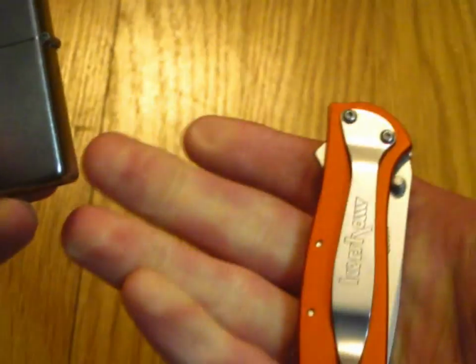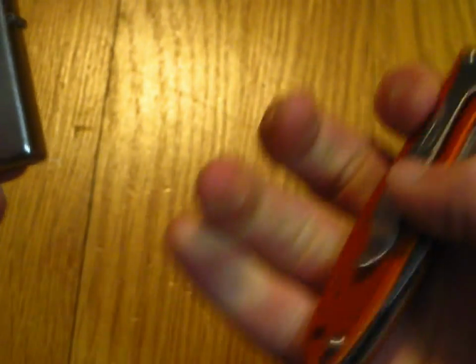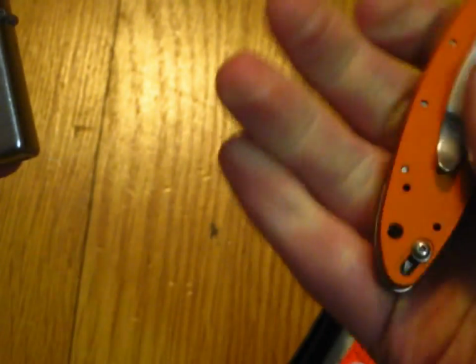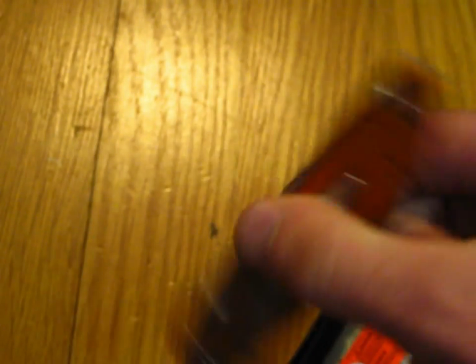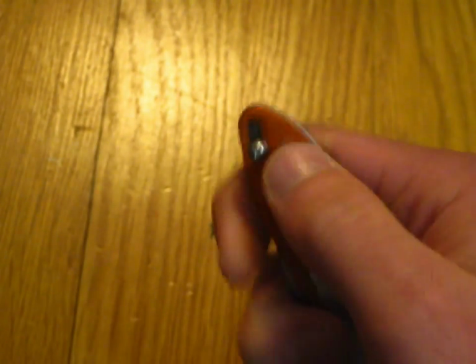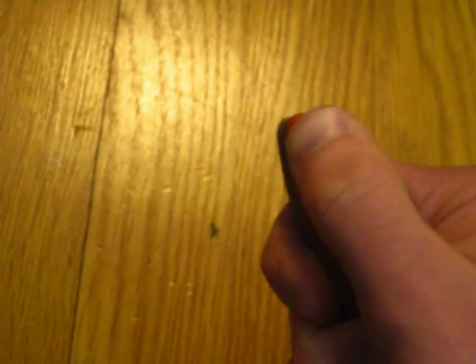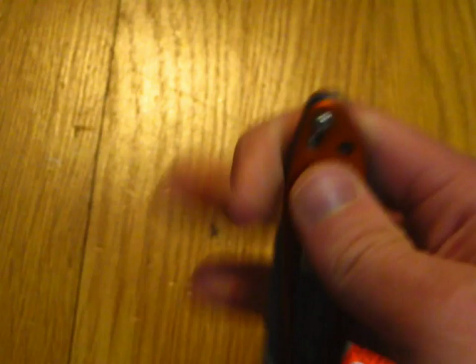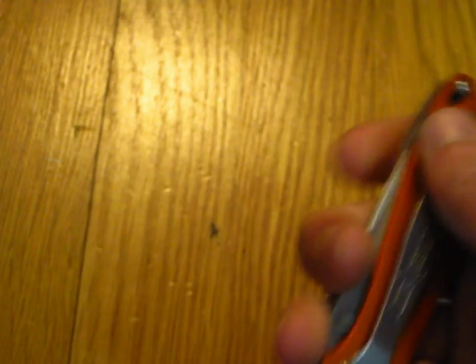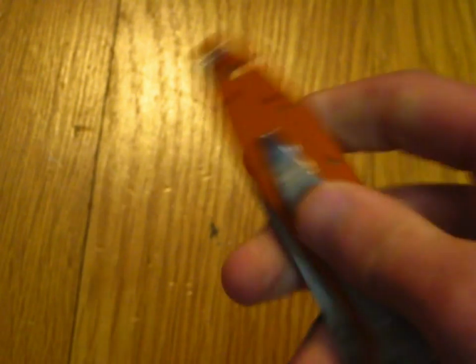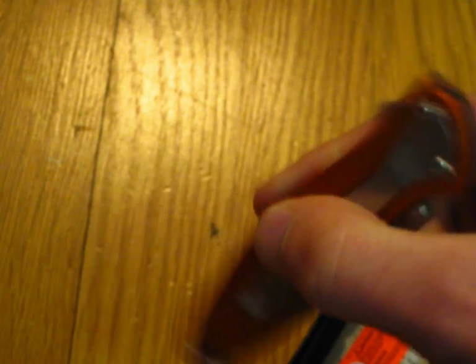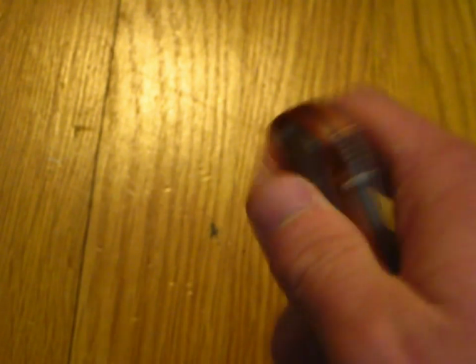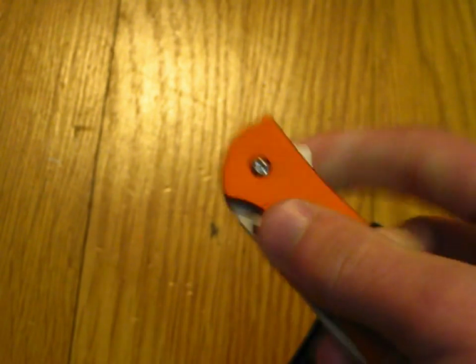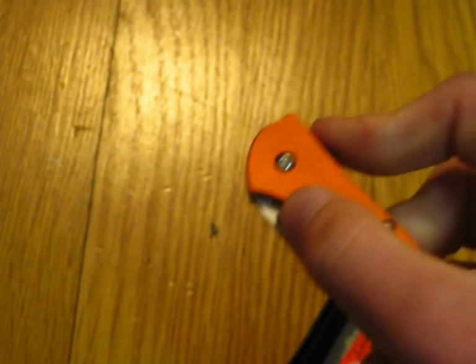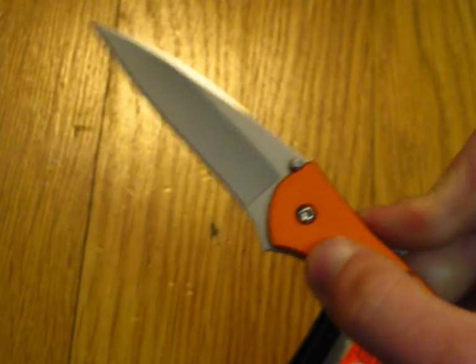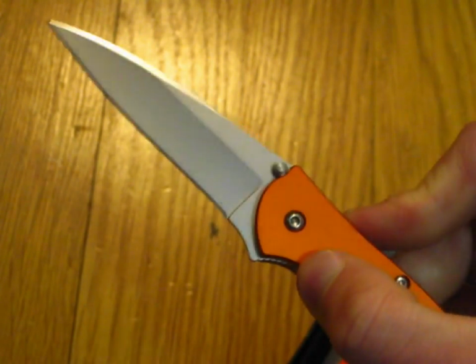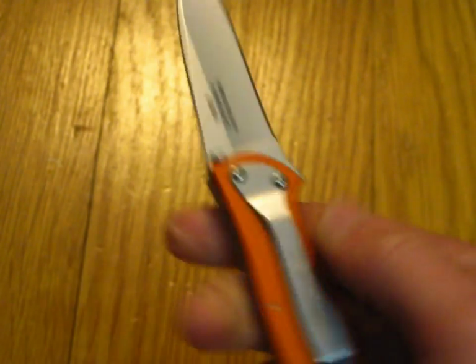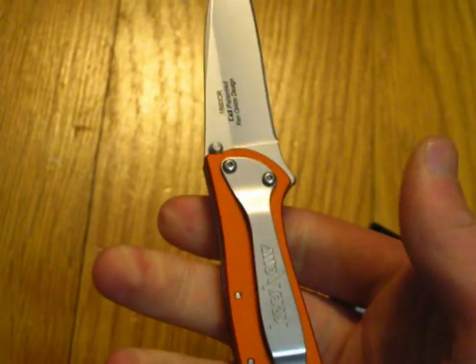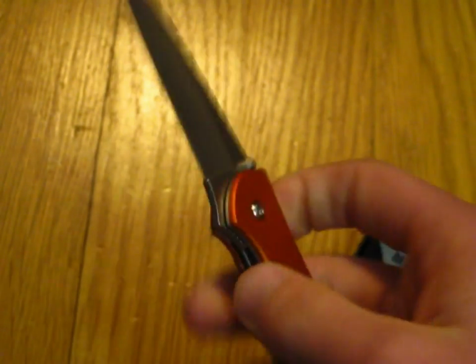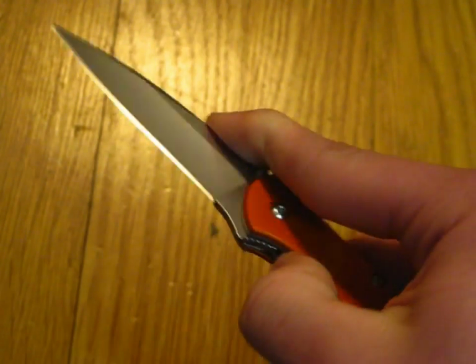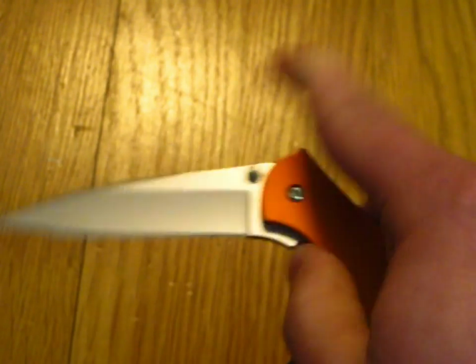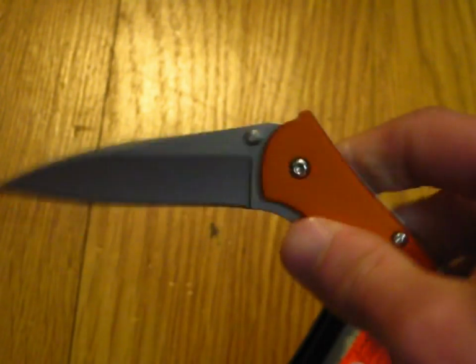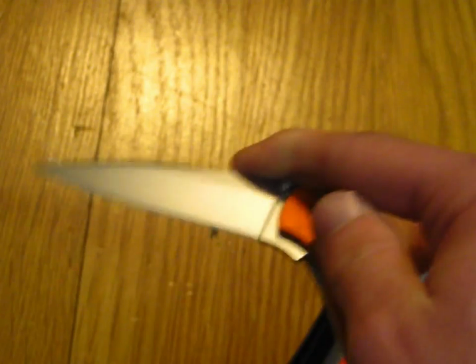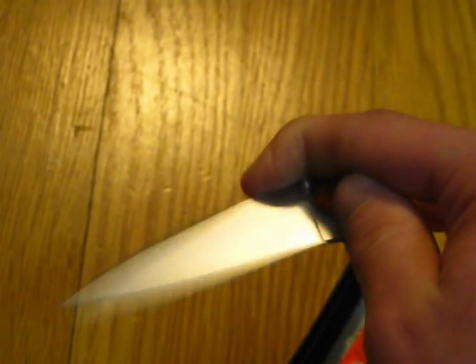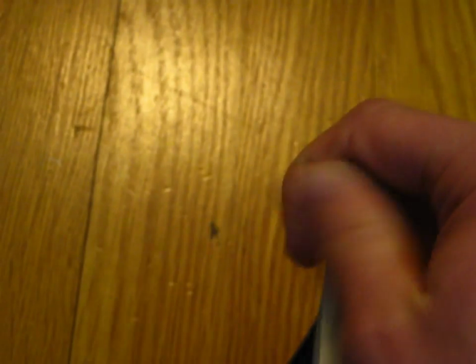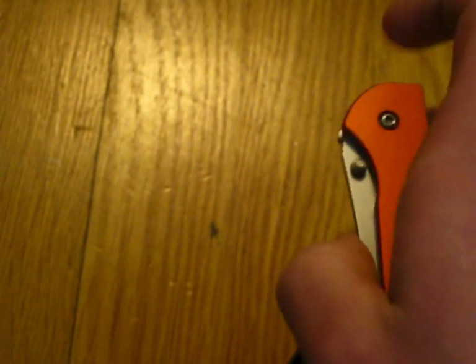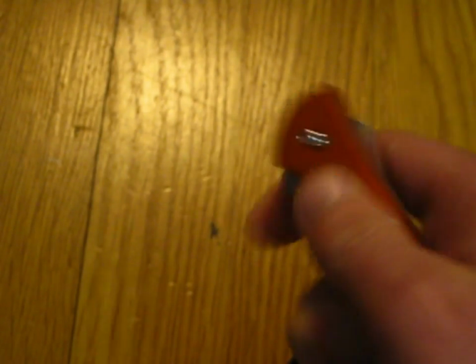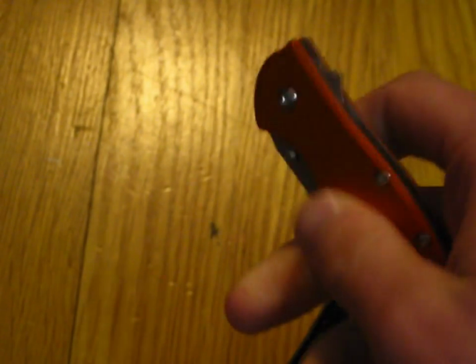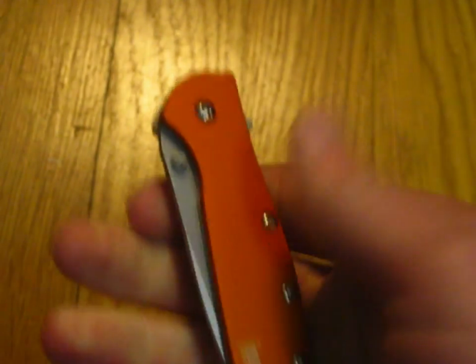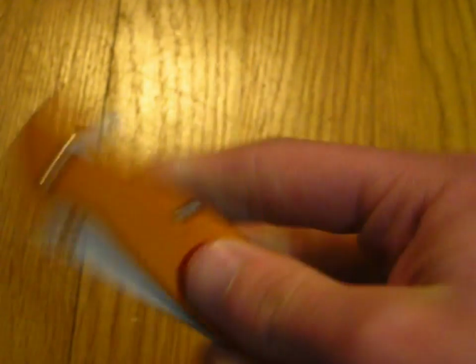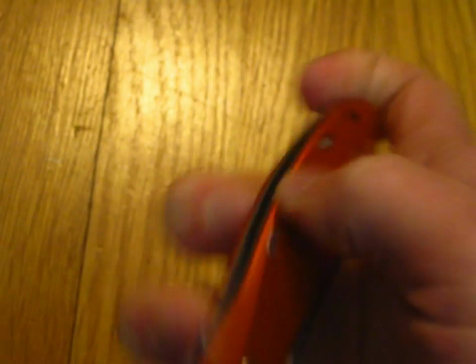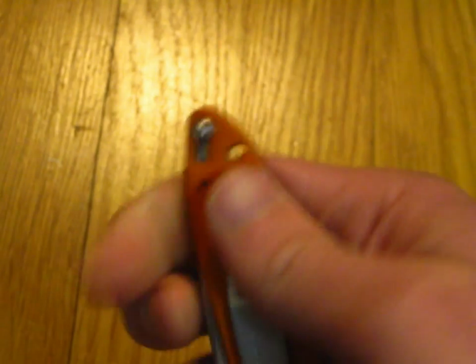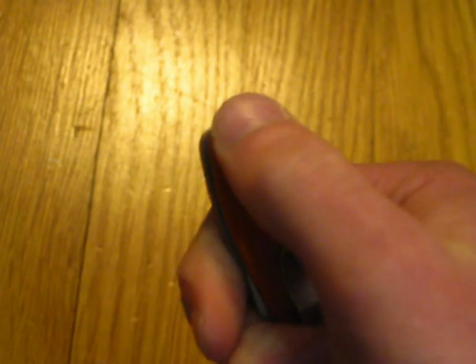This is my orange Kershaw Leak, by the way, for those of you who are interested. So, there it is. I do have videos up on this. I have gotten a little bit better at one-handed closing it.